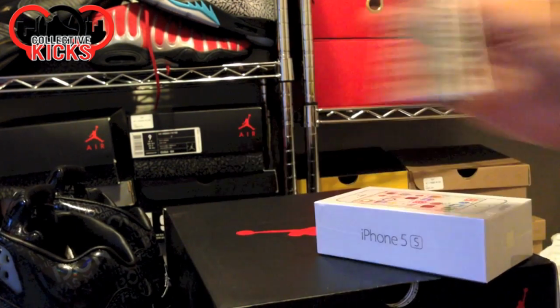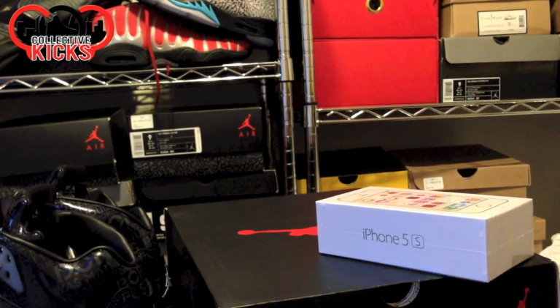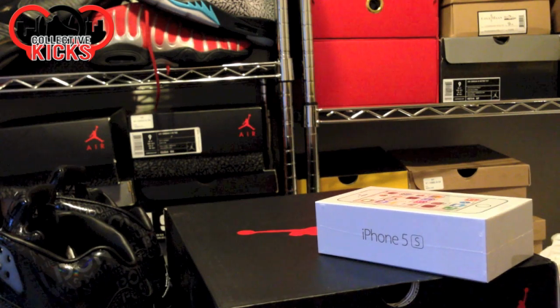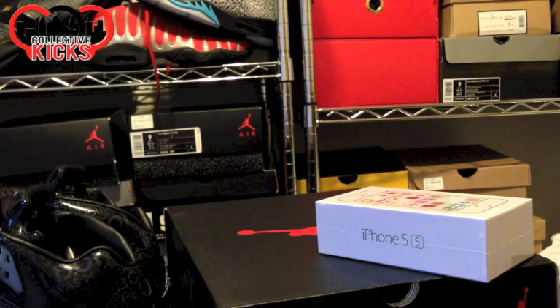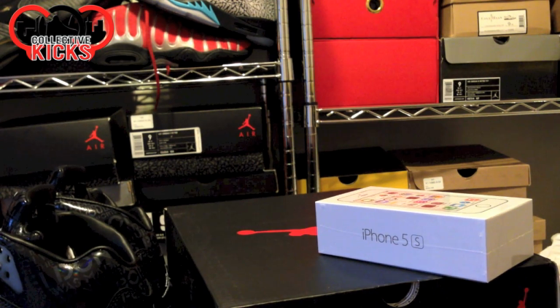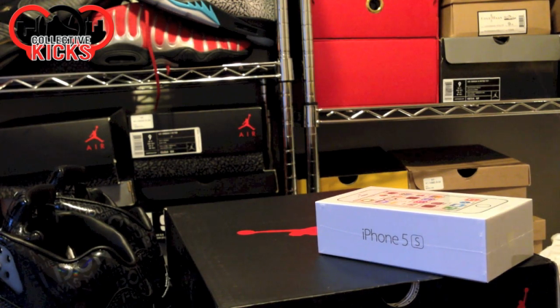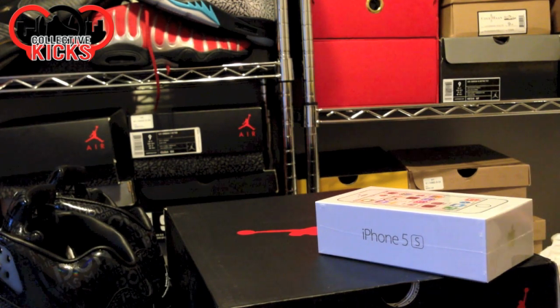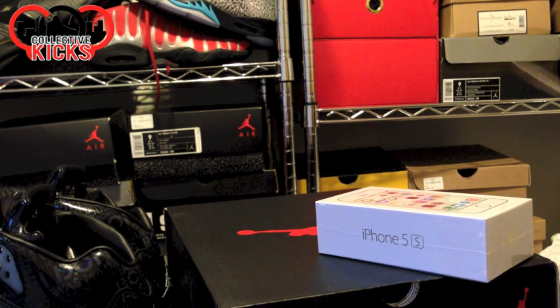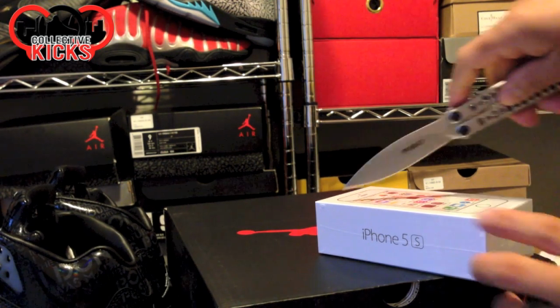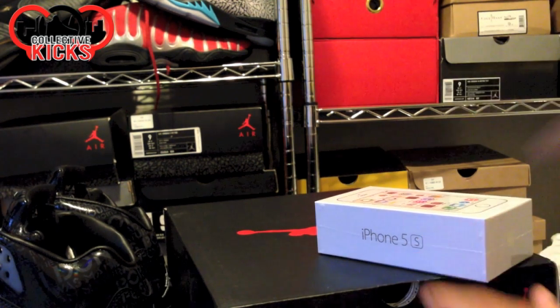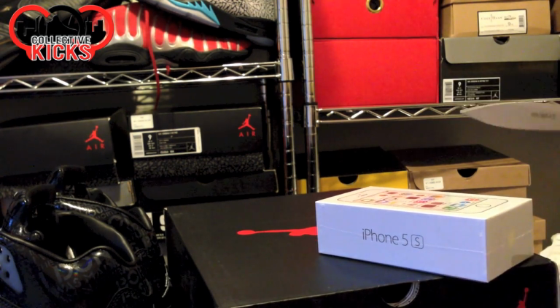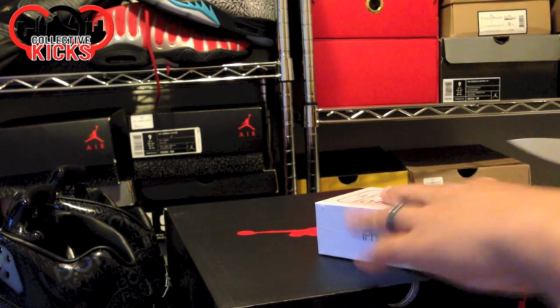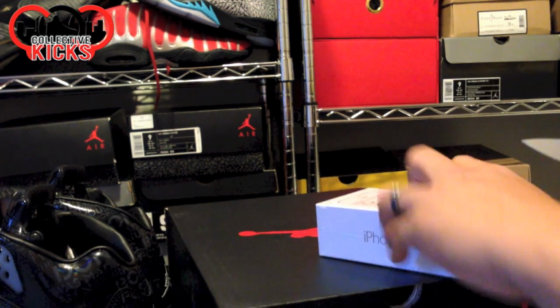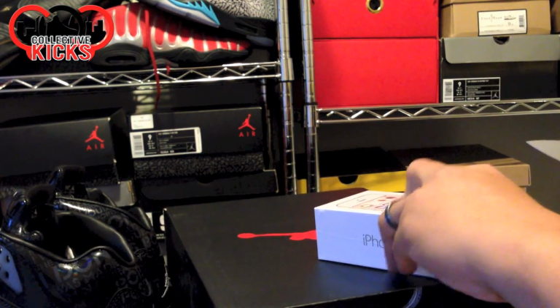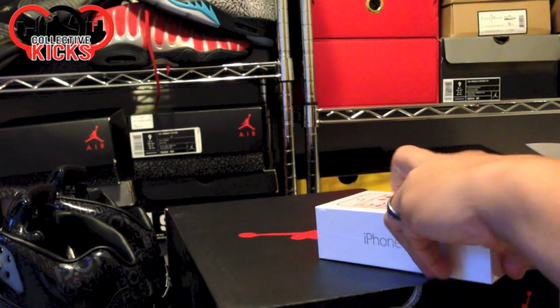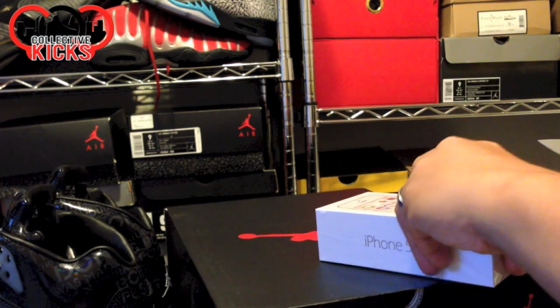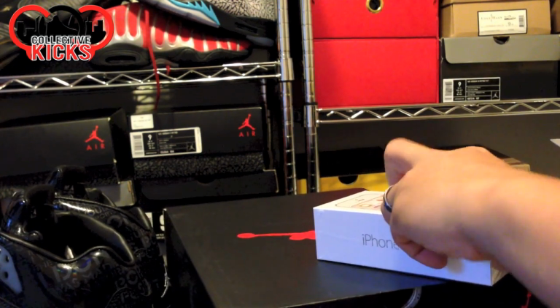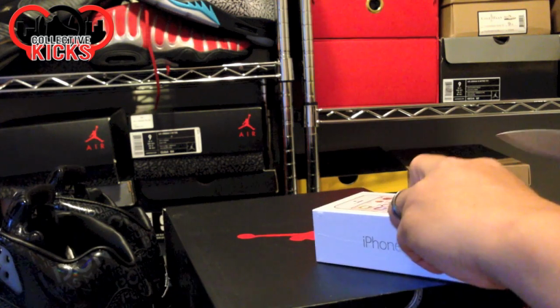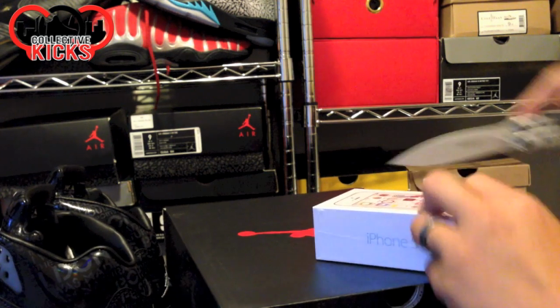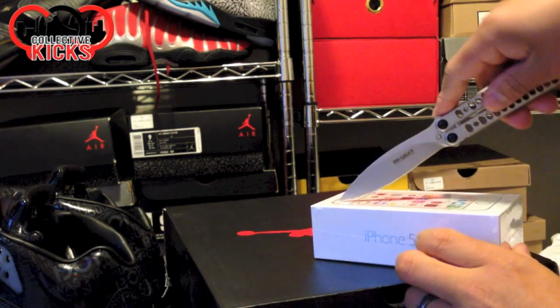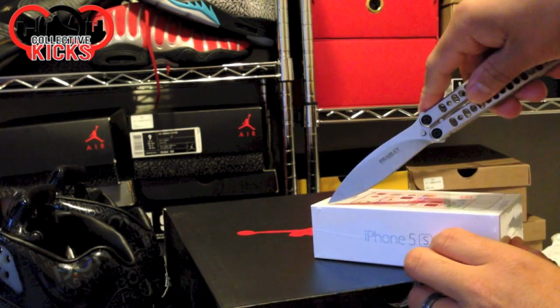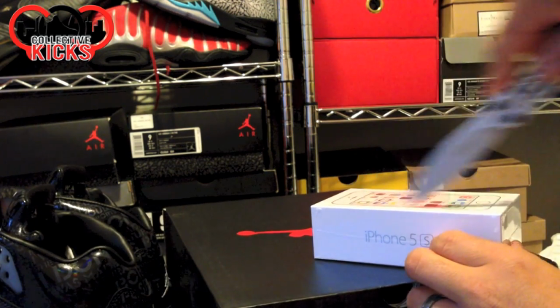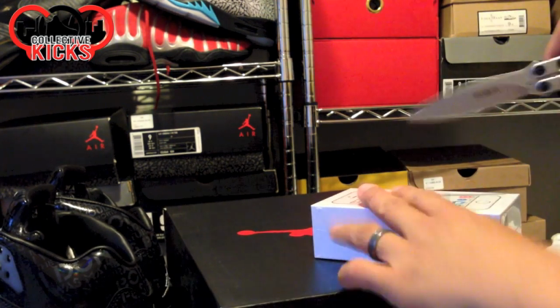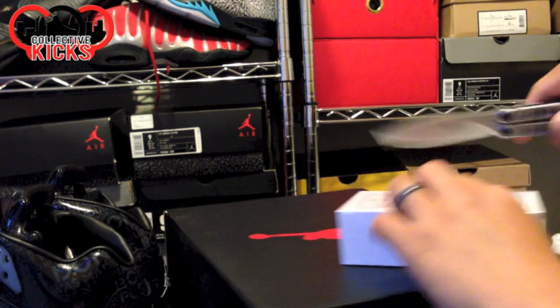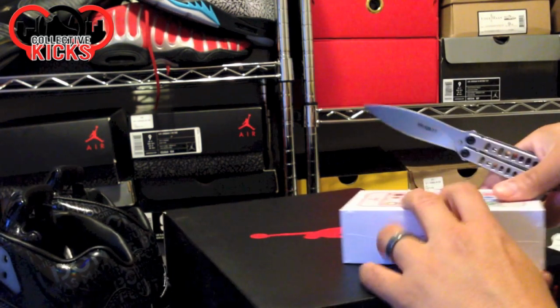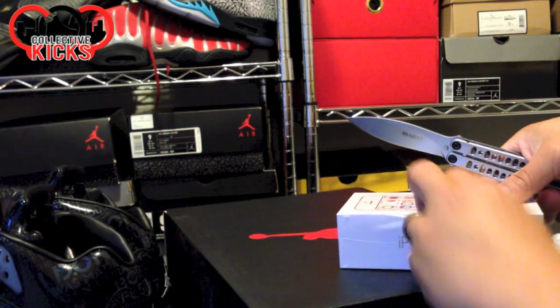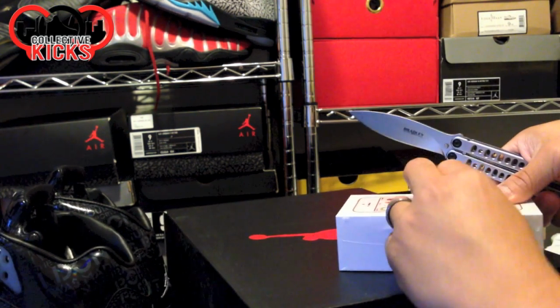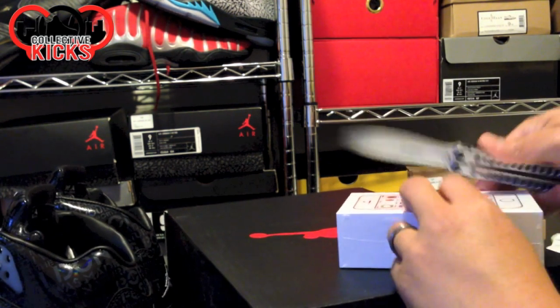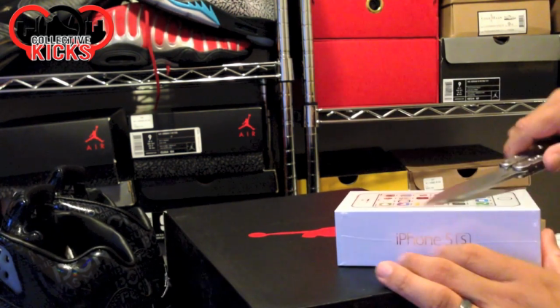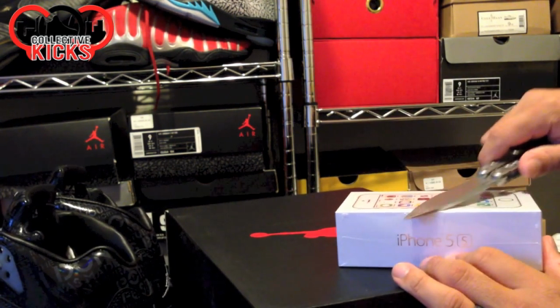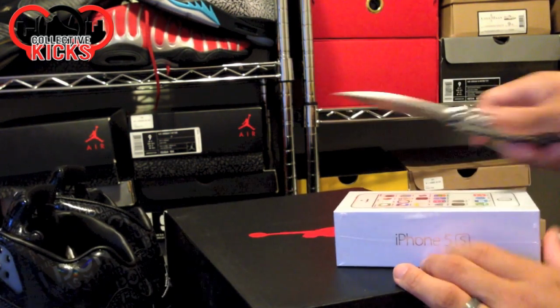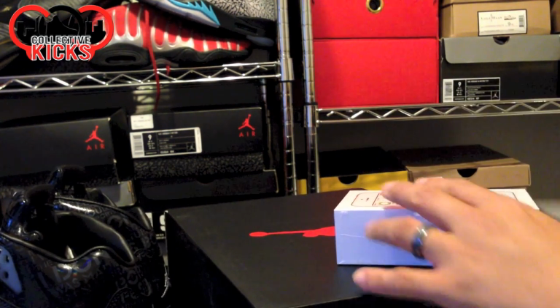I'm going to try not to break this box too bad here by slicing it right there. Pretty sharp knife, so there it is right there.